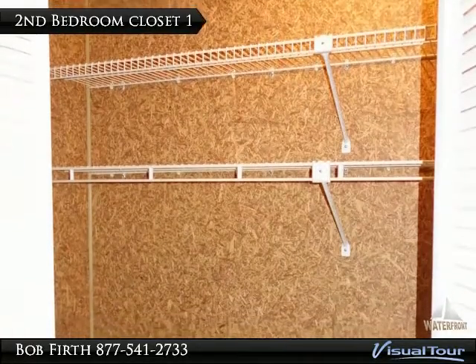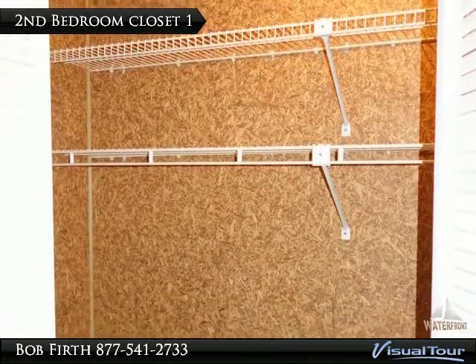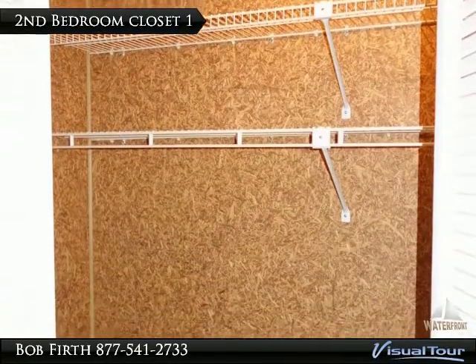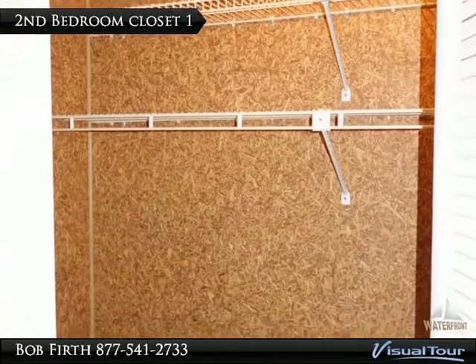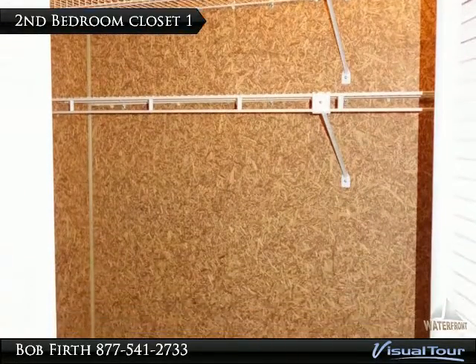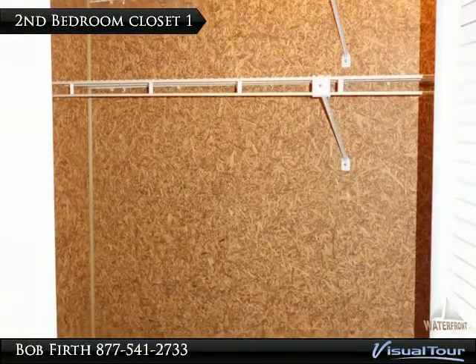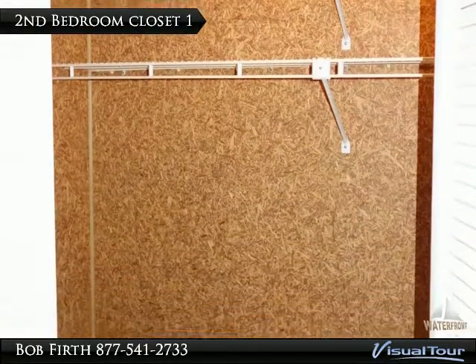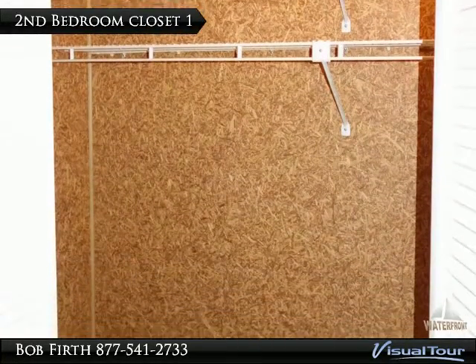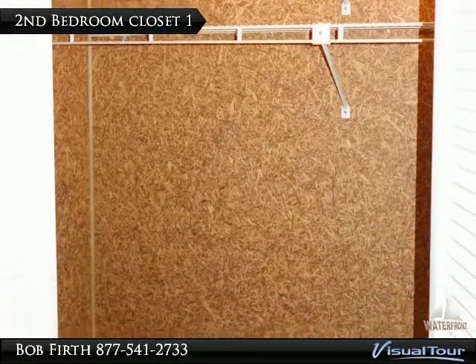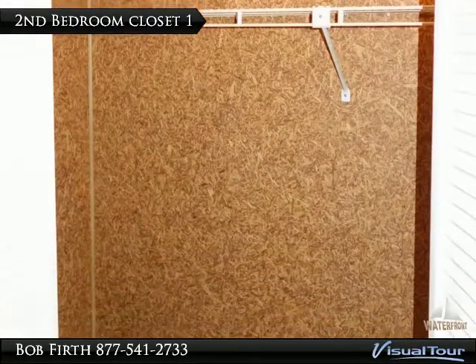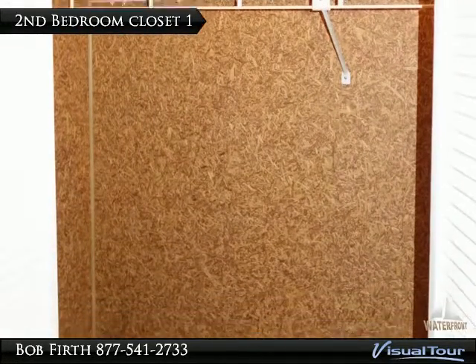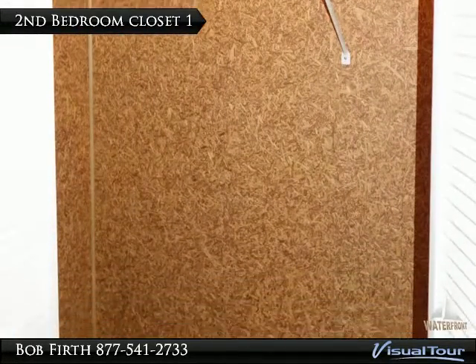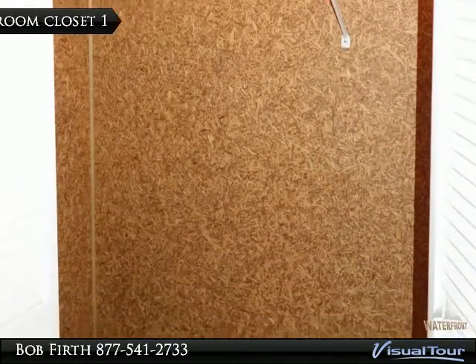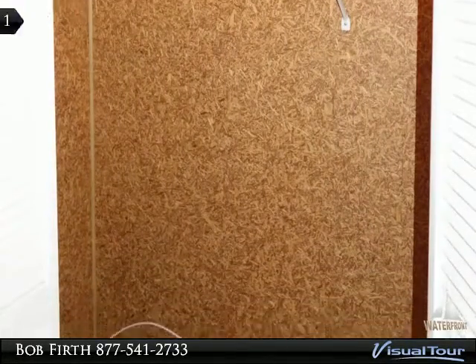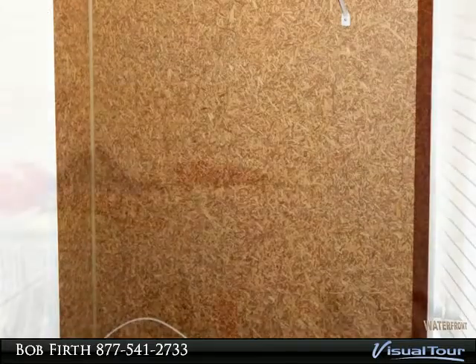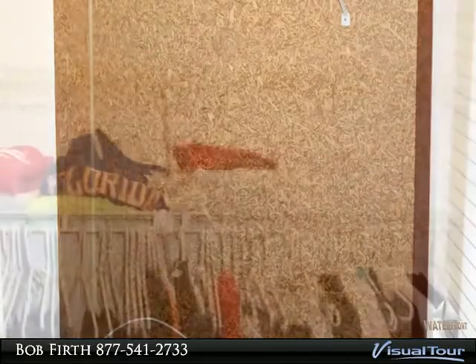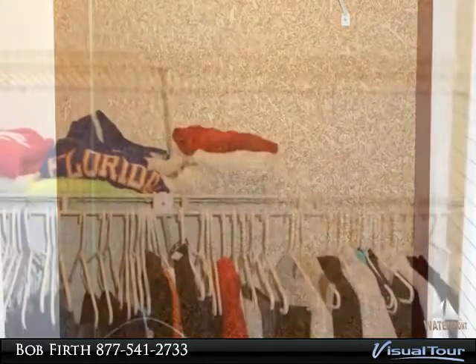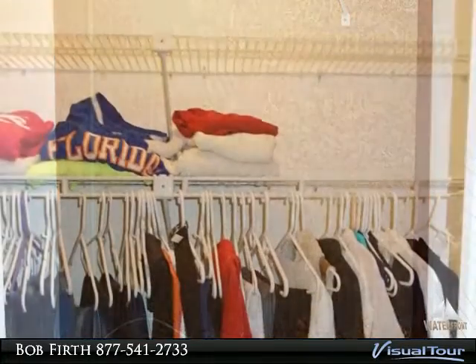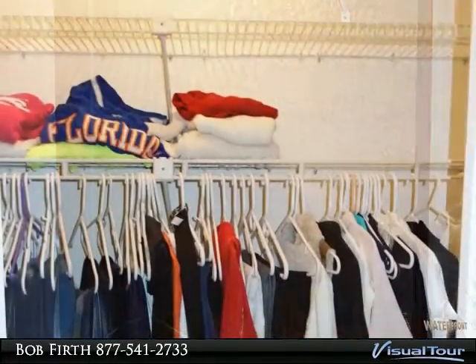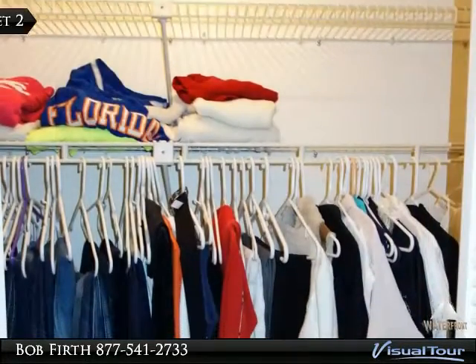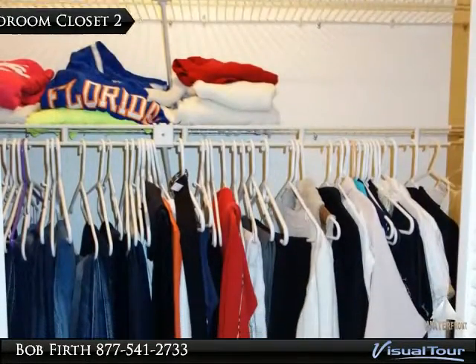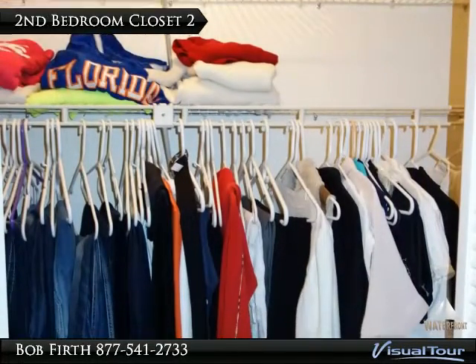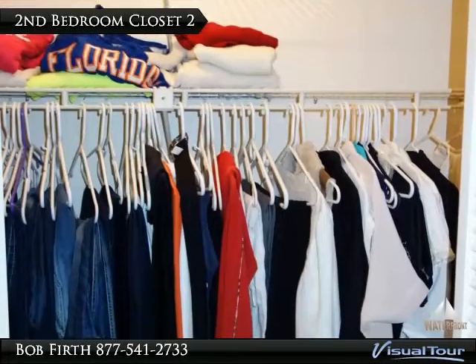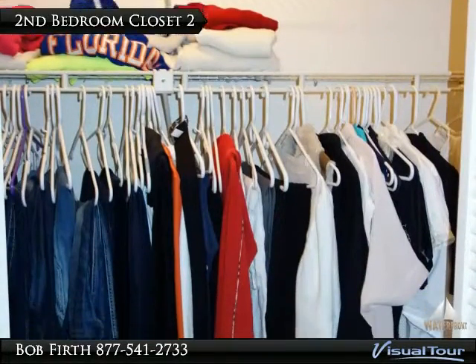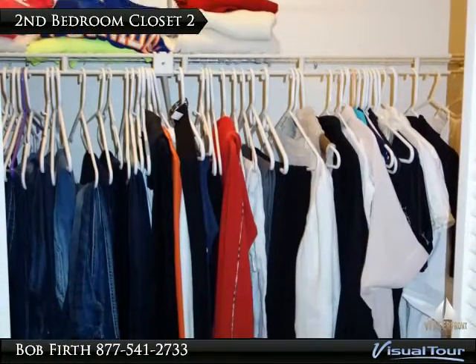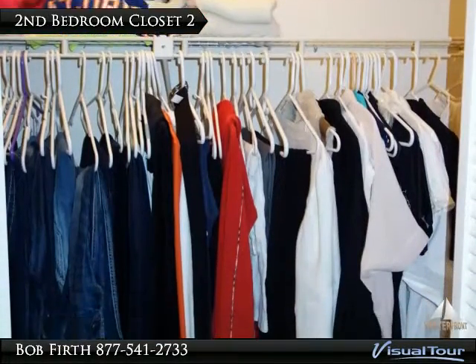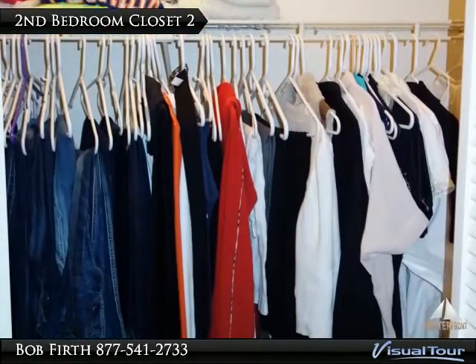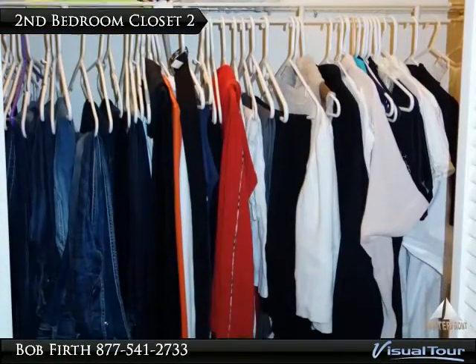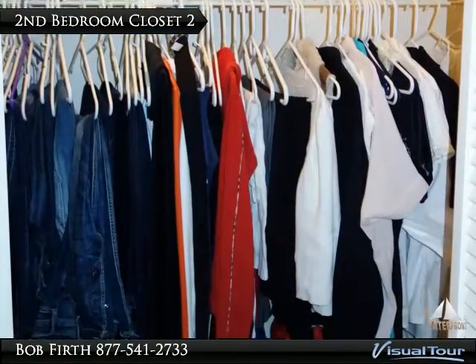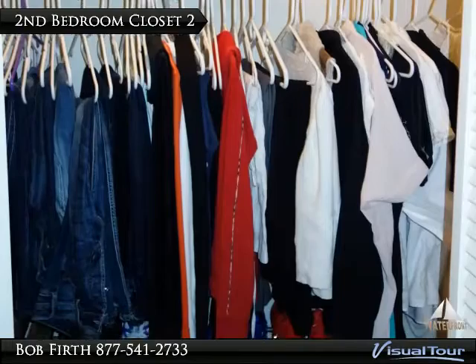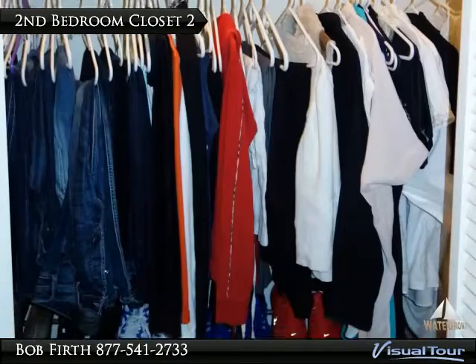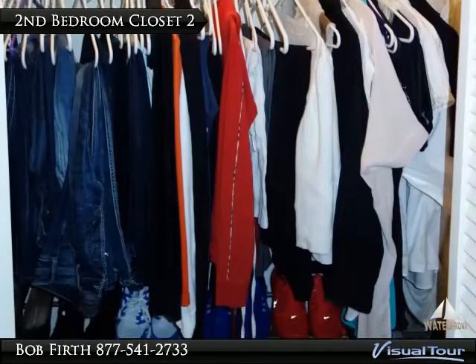The first closet is cedar-lined with lots of space. The second closet has lots of built-in racks for all your shoes.